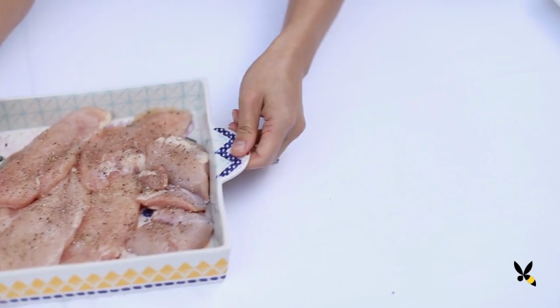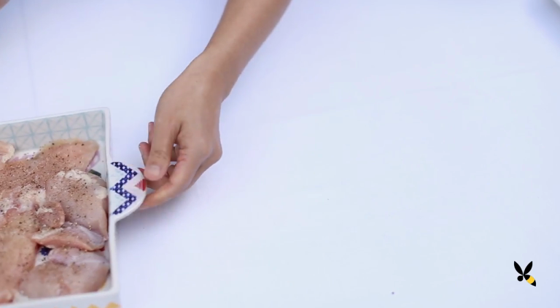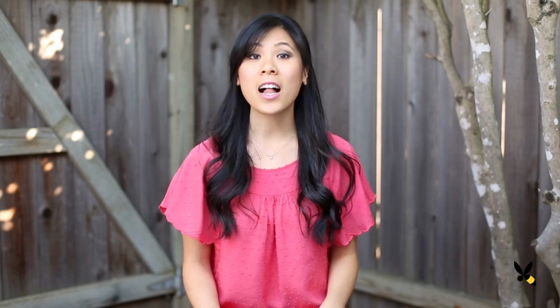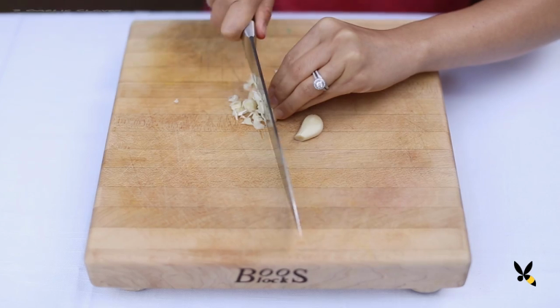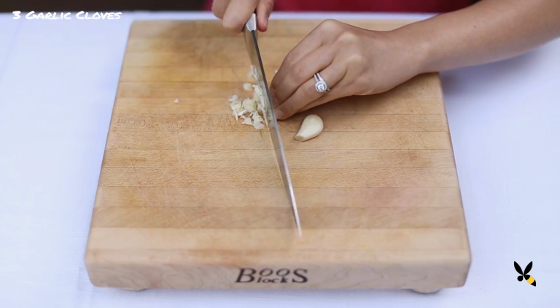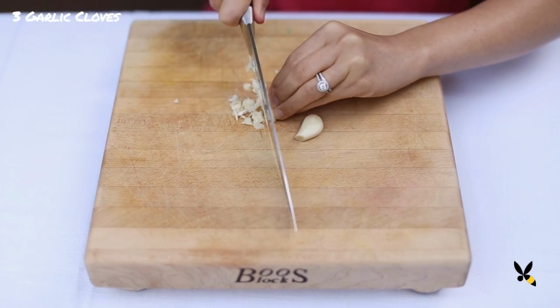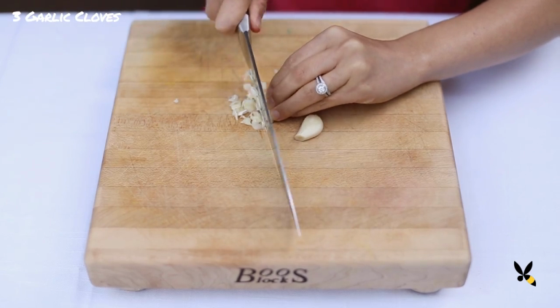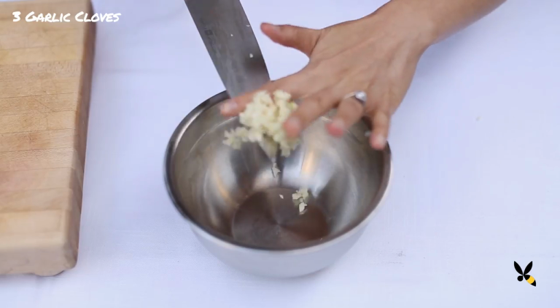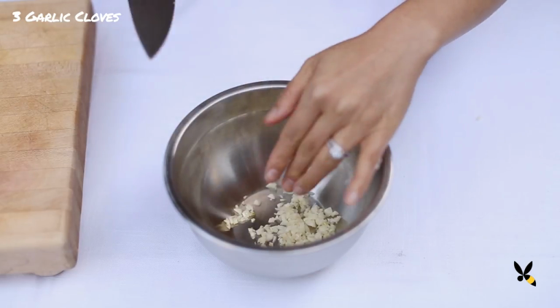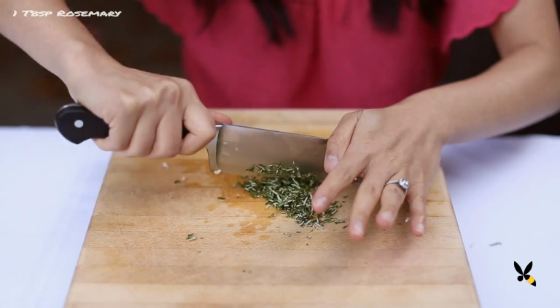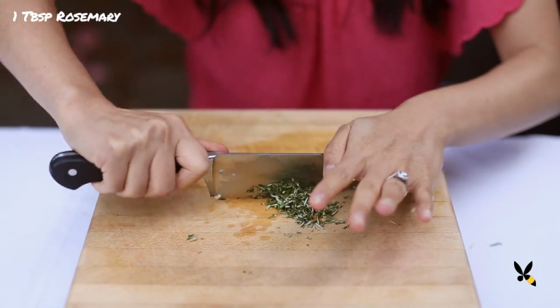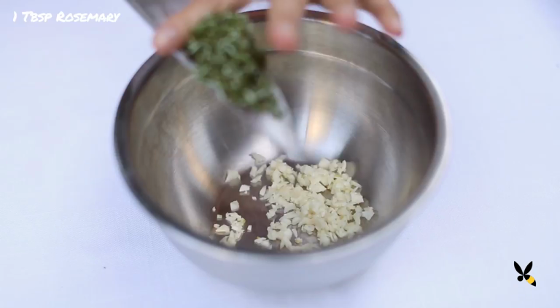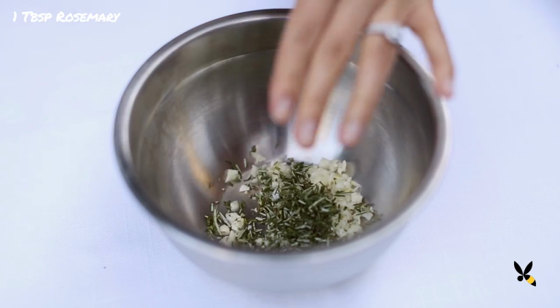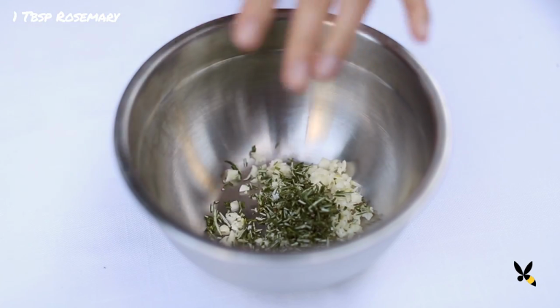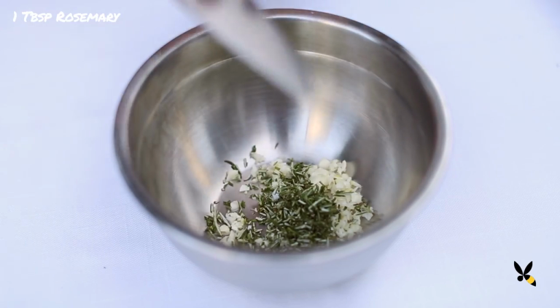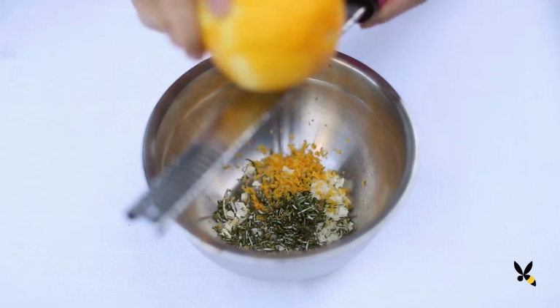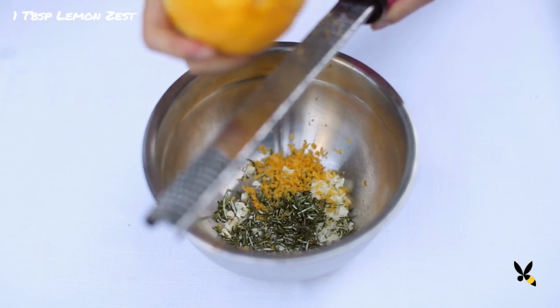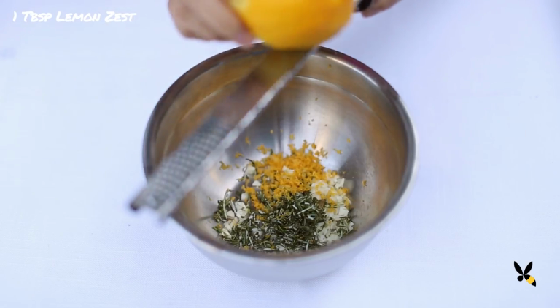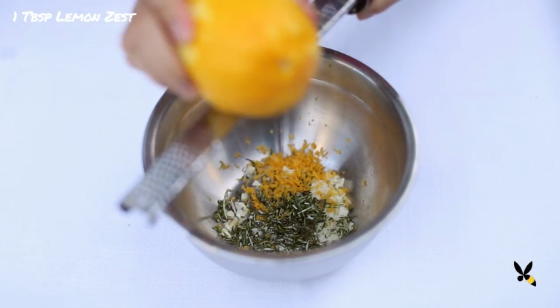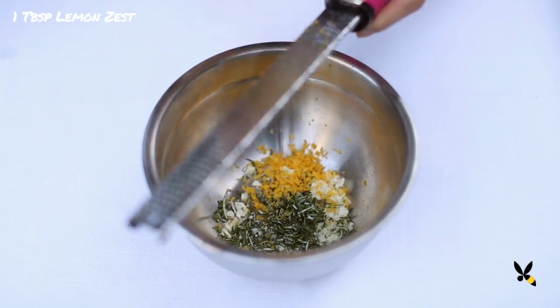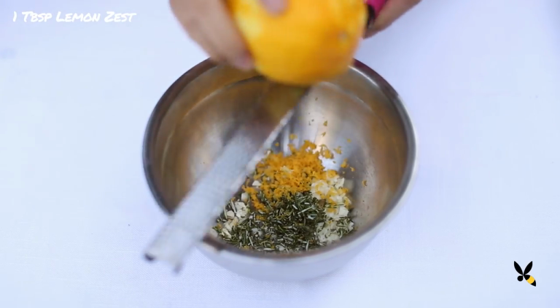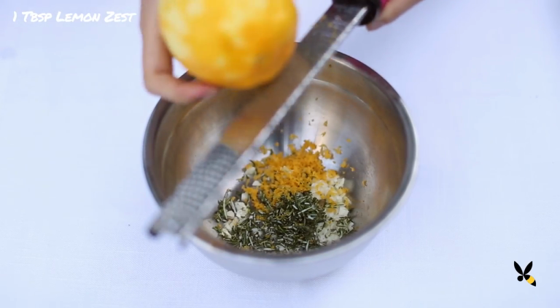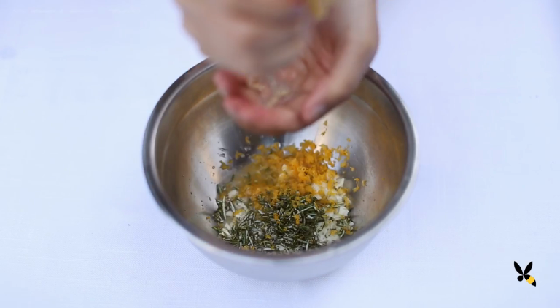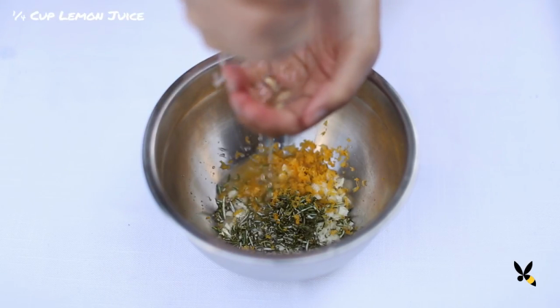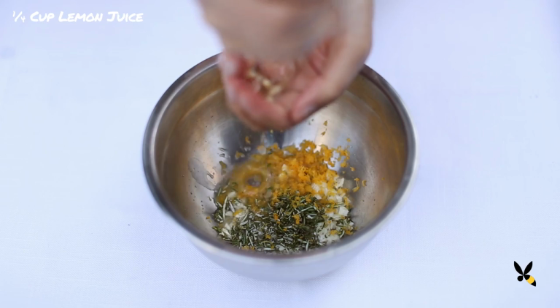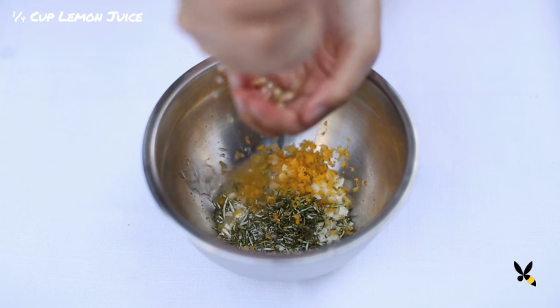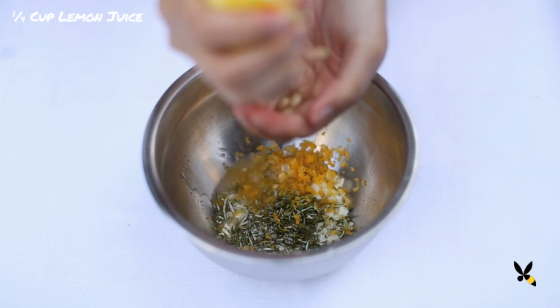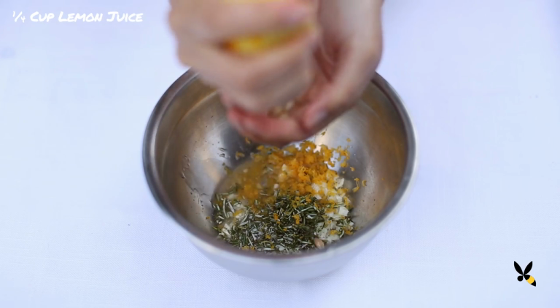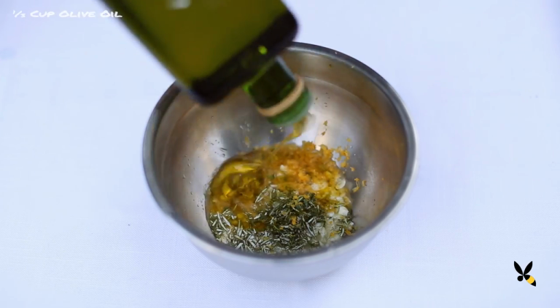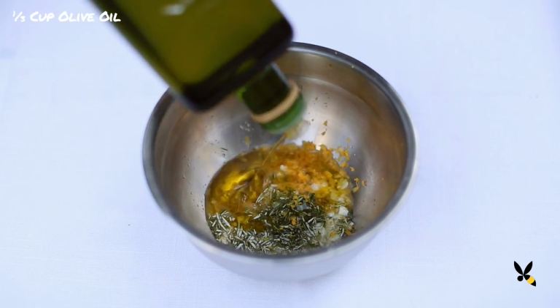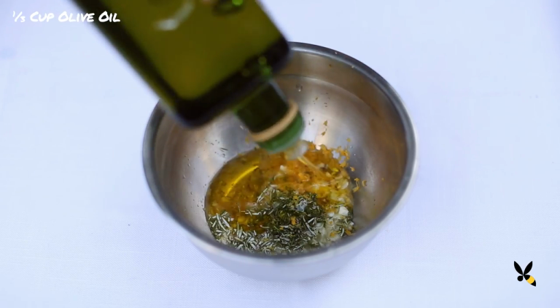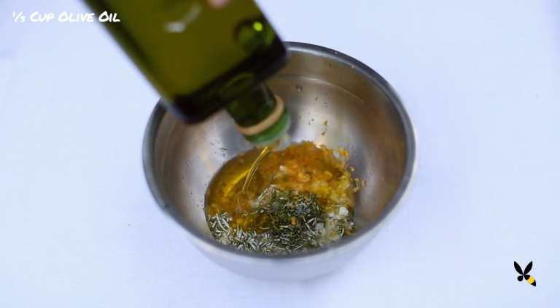In another bowl, I'll add in 3 minced garlic cloves, 1 tablespoon of freshly chopped rosemary, zest of a whole lemon — so about a tablespoon — a quarter cup of lemon juice, and a third cup of really good olive oil.